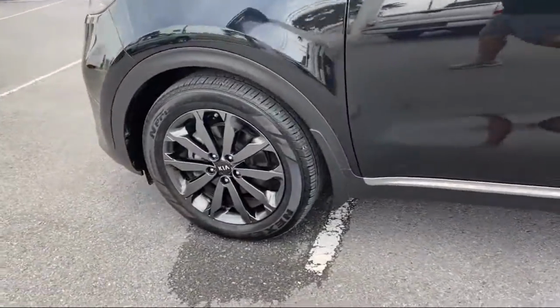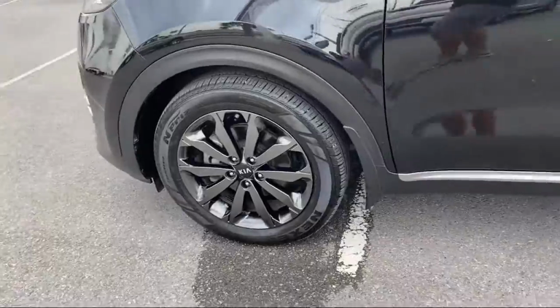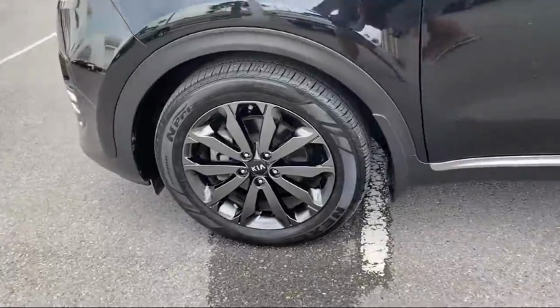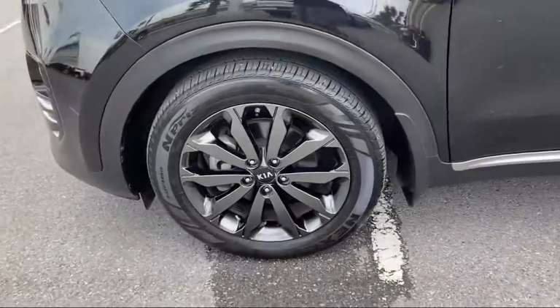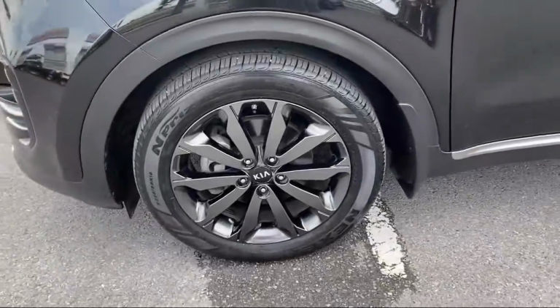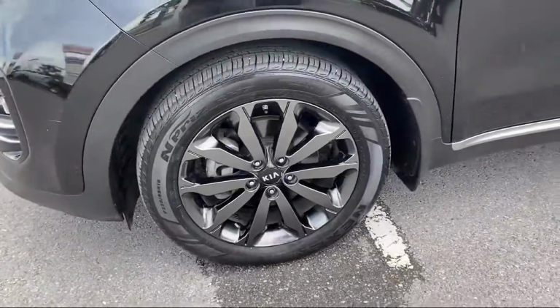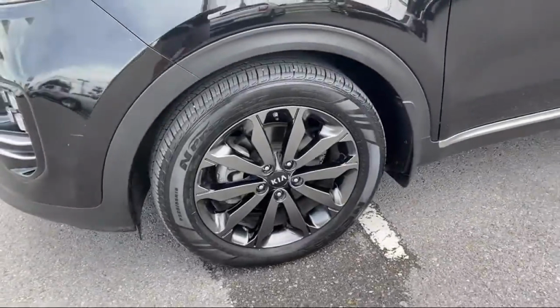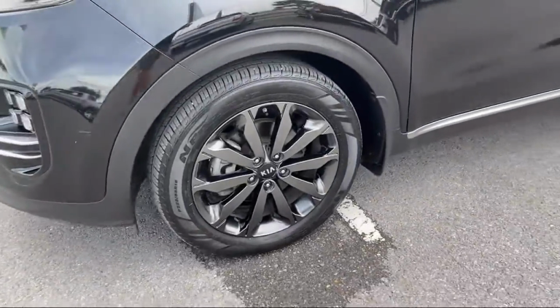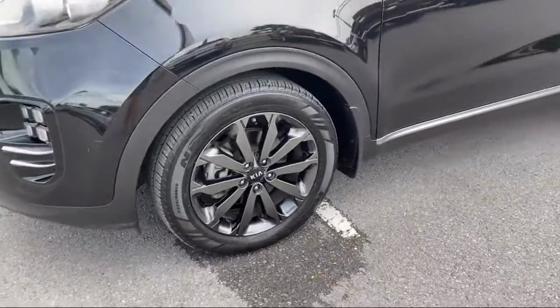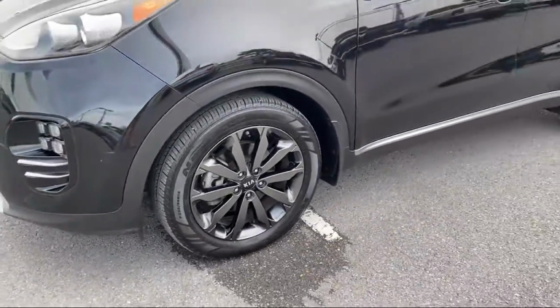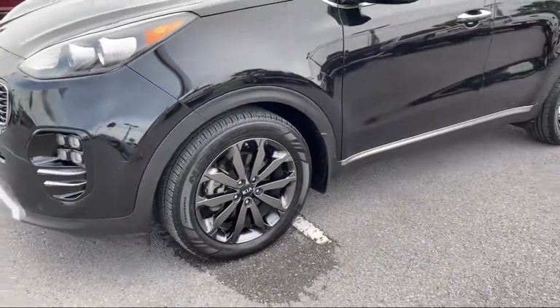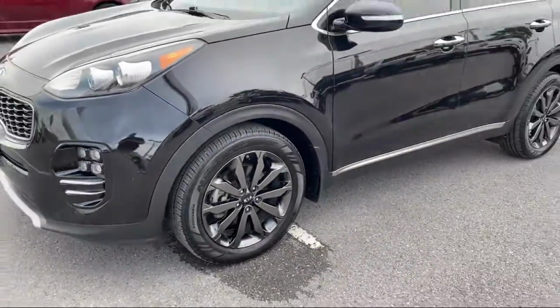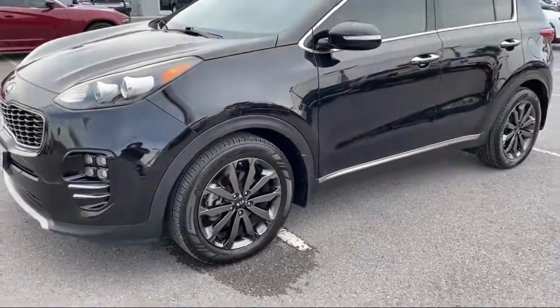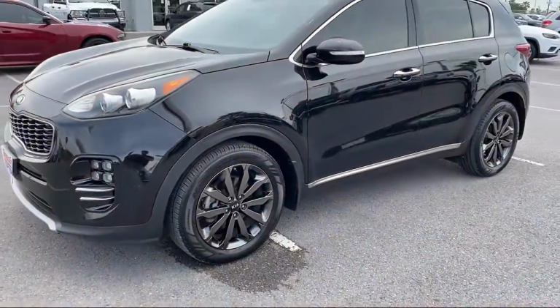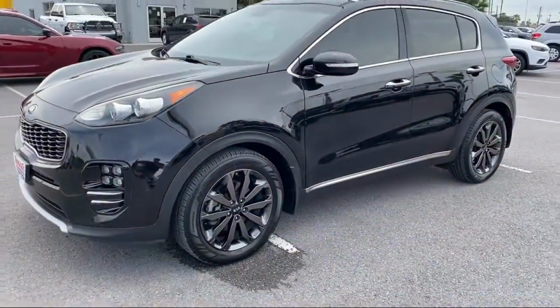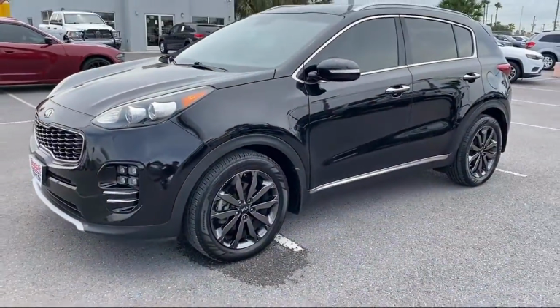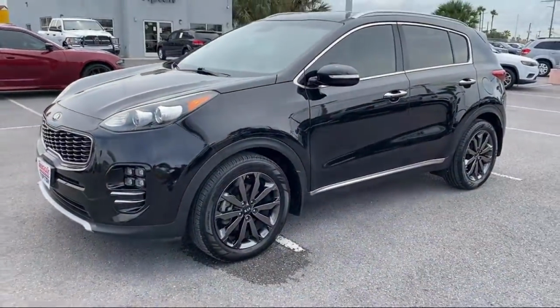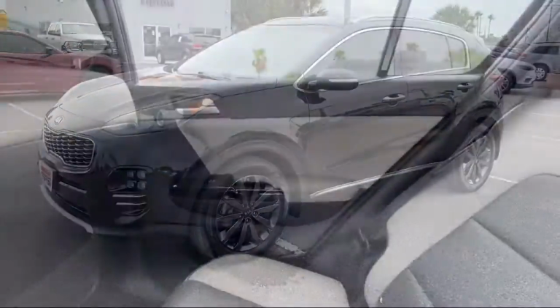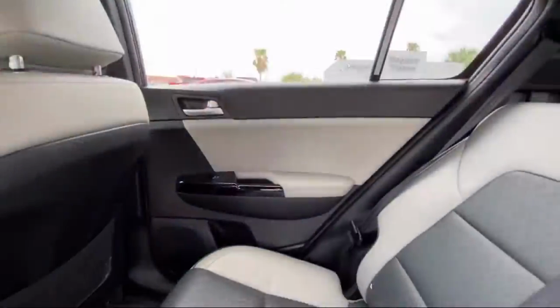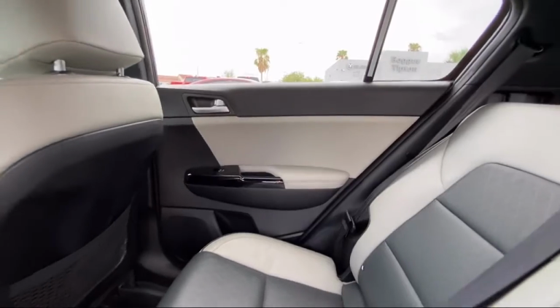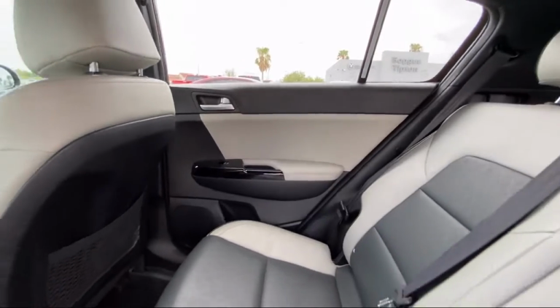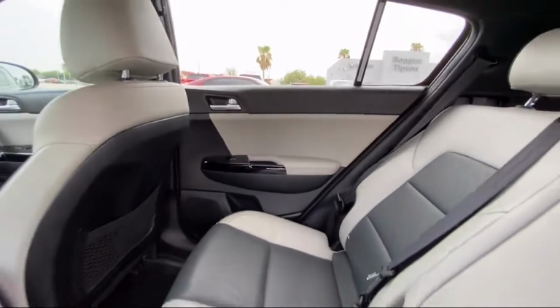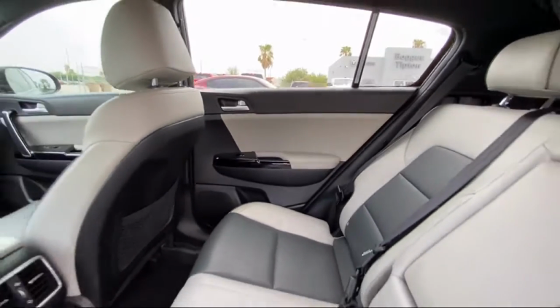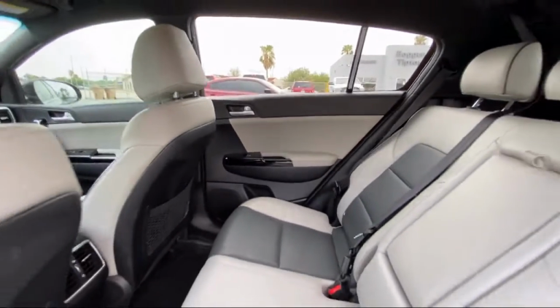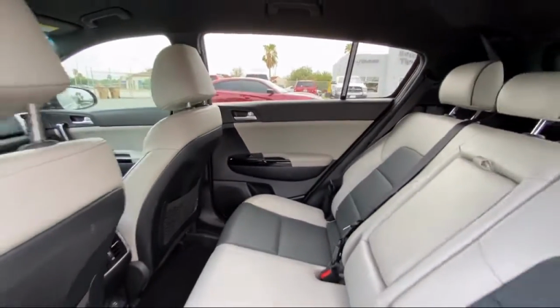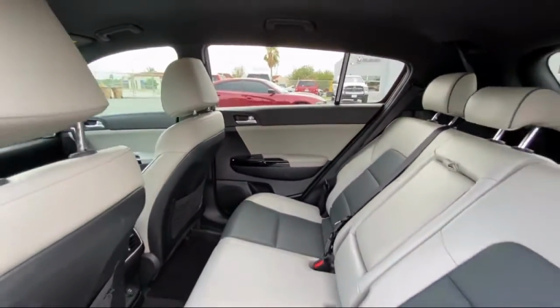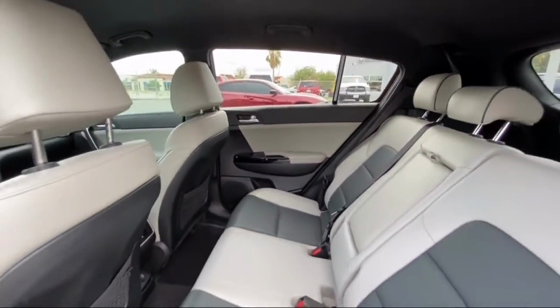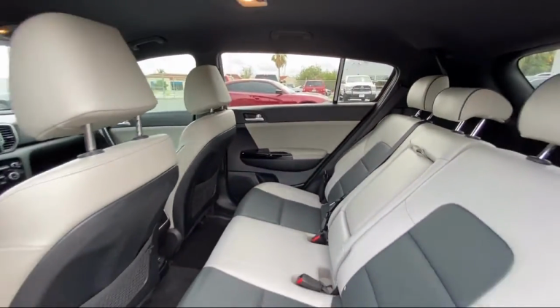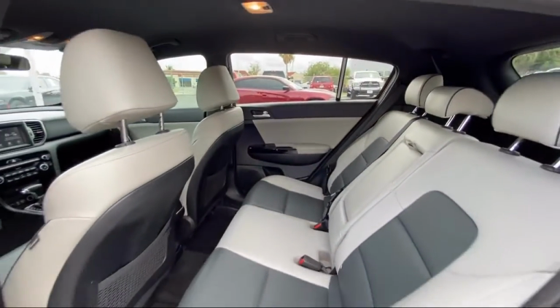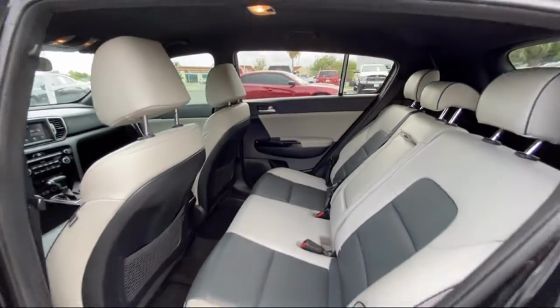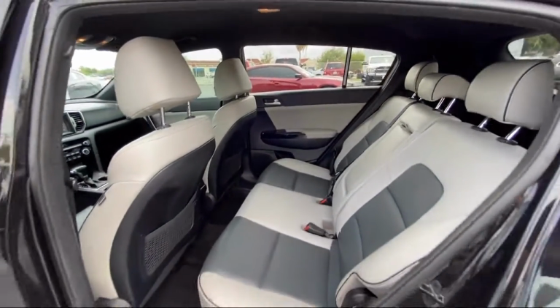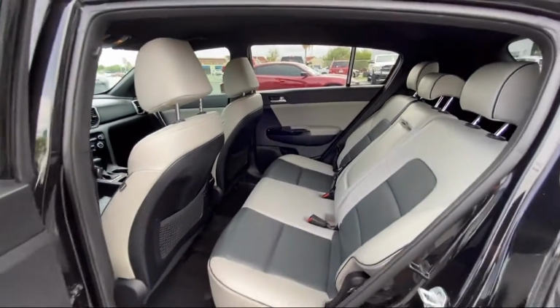It also features dual front side impact airbags, steering wheel controls, Sirius XM satellite radio, and has less than 65,000 miles on the odometer.